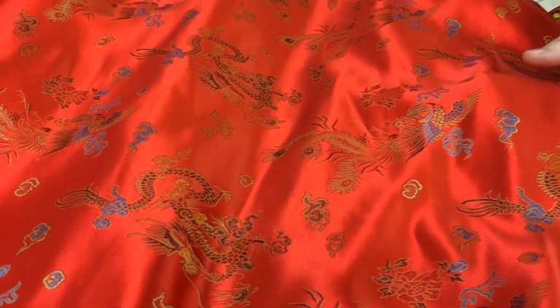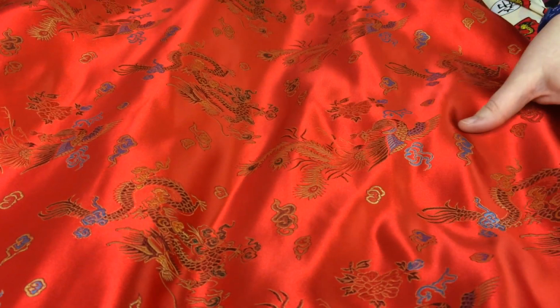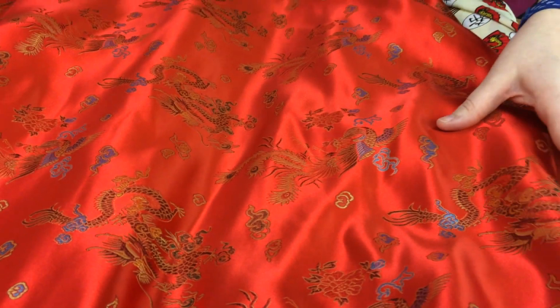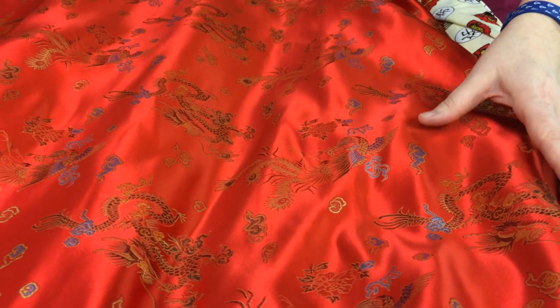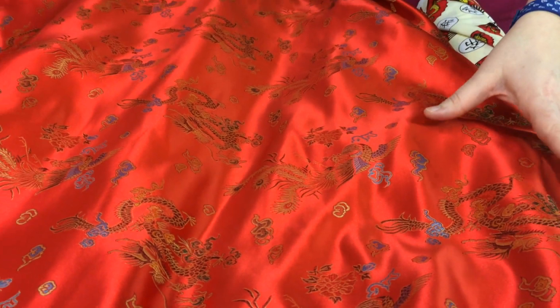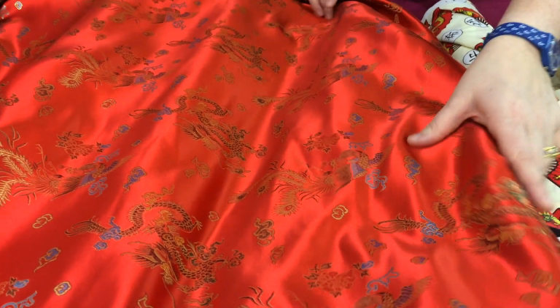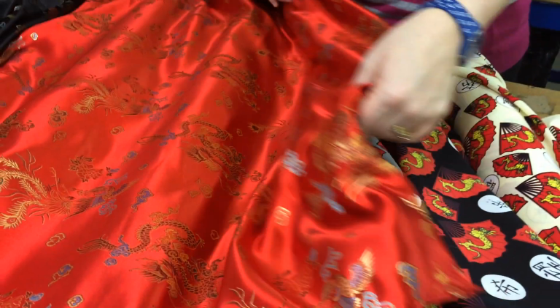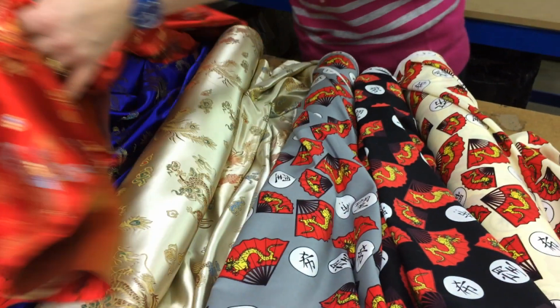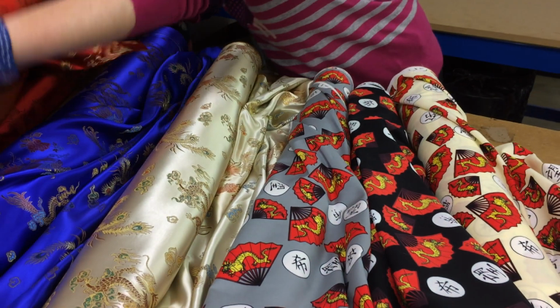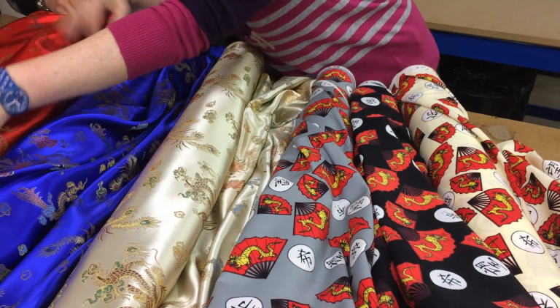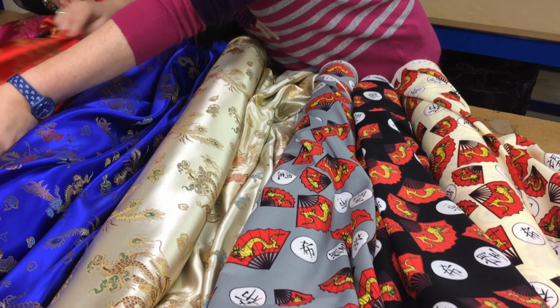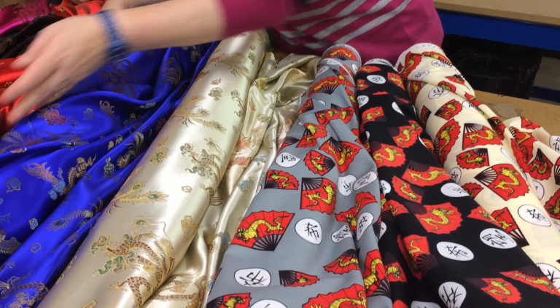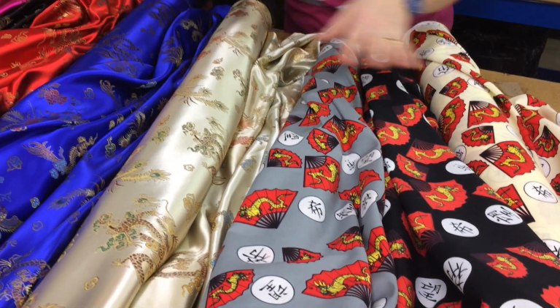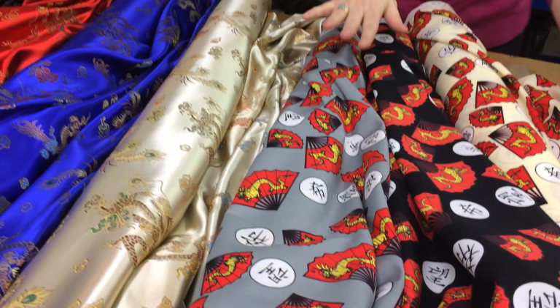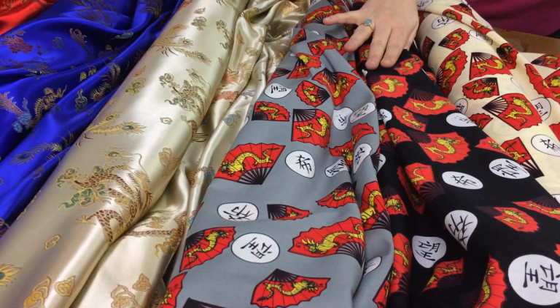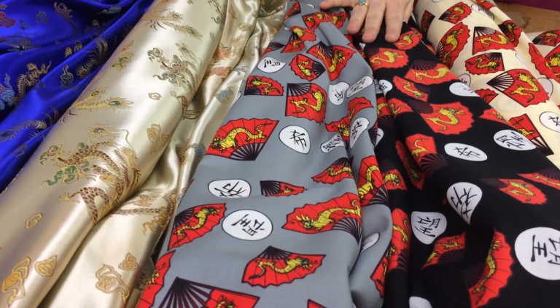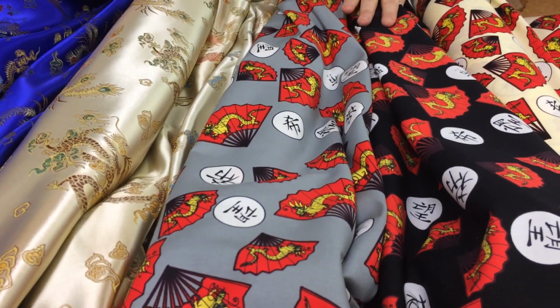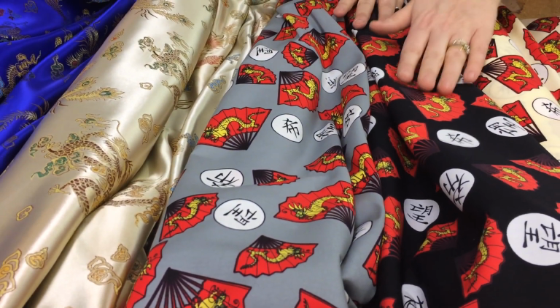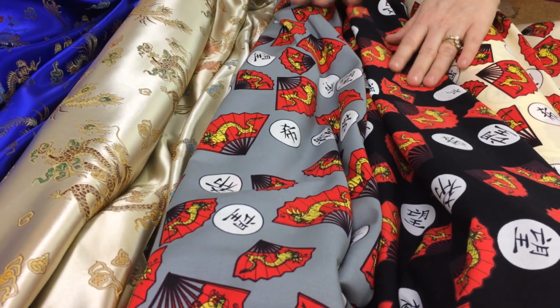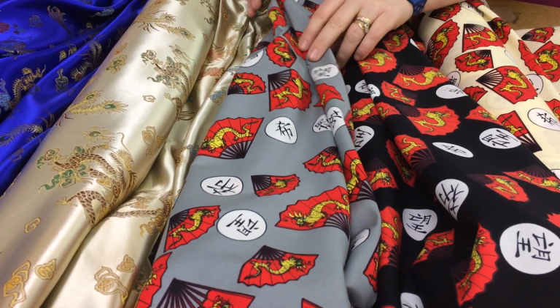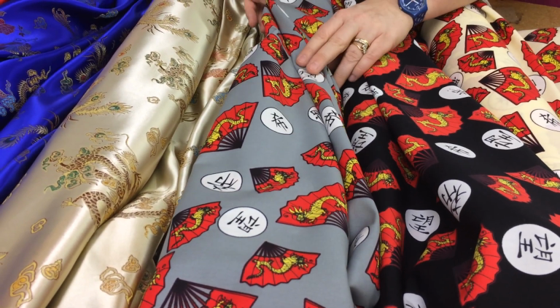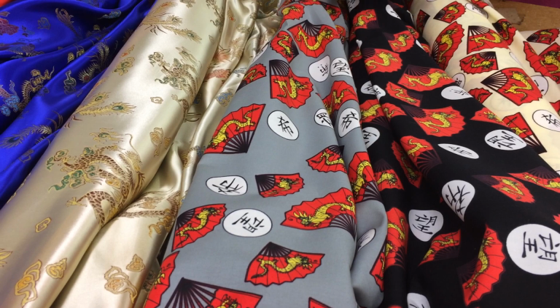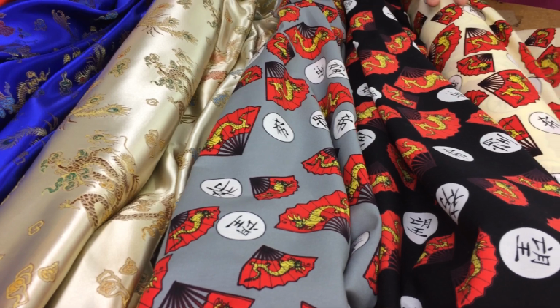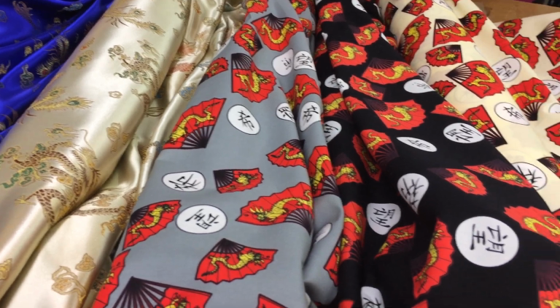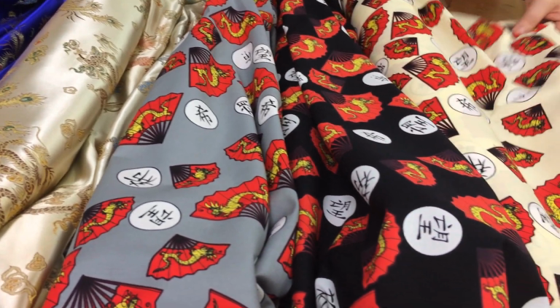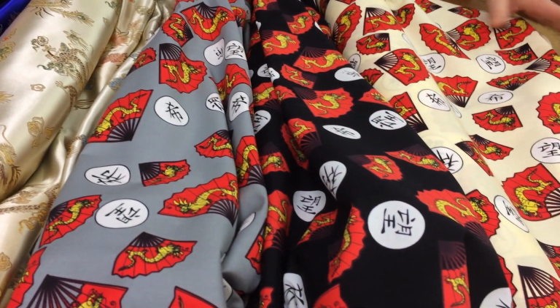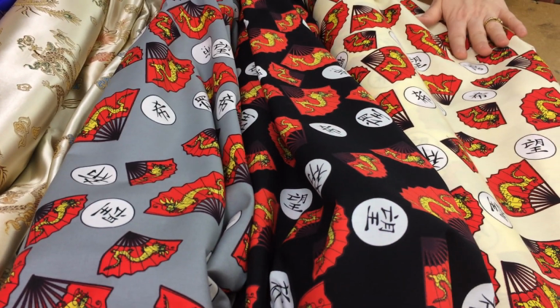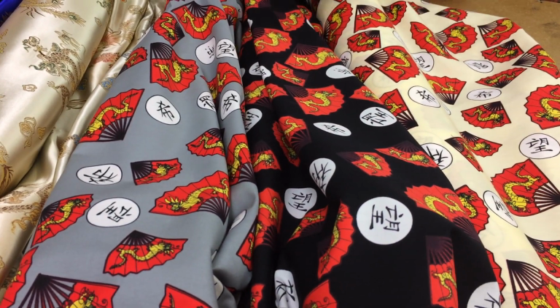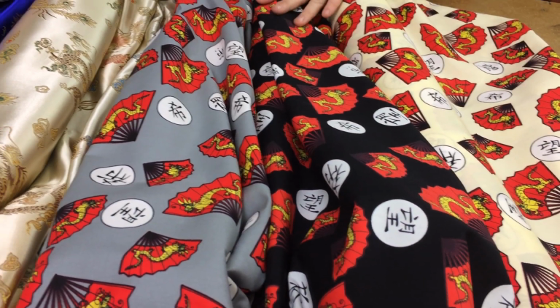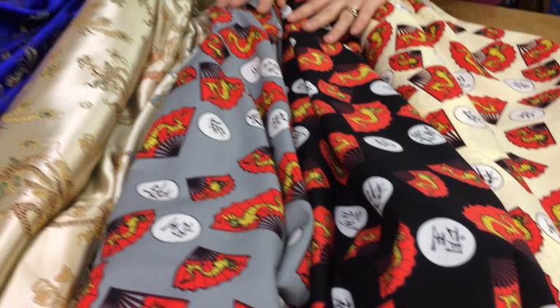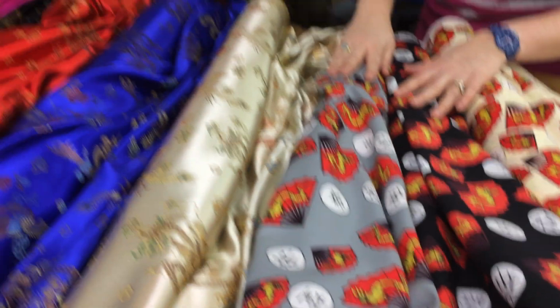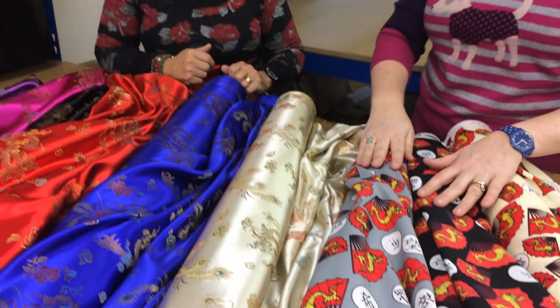The red is the traditional lucky colour for the Chinese, but obviously we do have other colours. And then we've got these lovely cotton prints as well, £4.59 a metre — look lovely made into a shirt if you're going to go to the Chinese restaurant. And eat noodles.